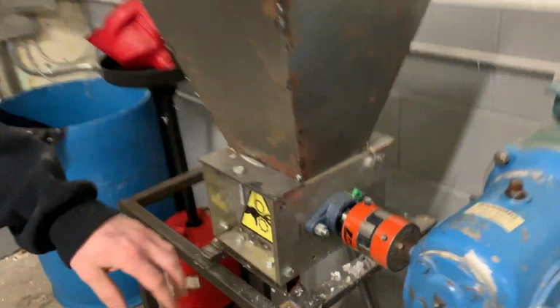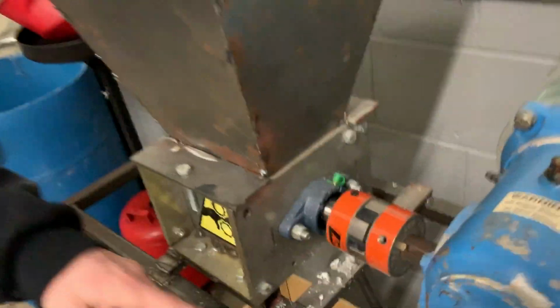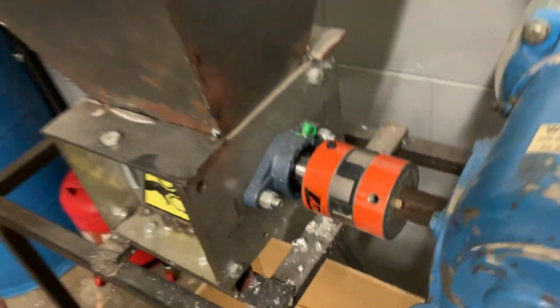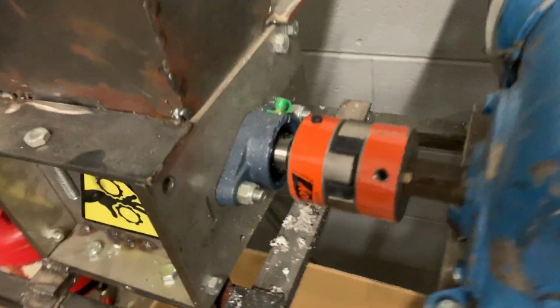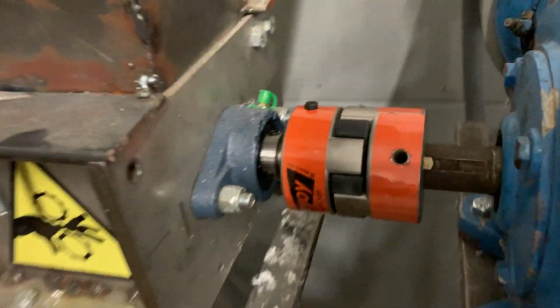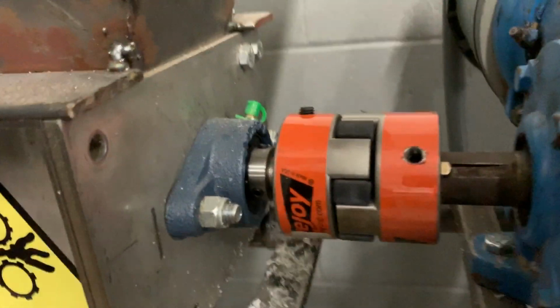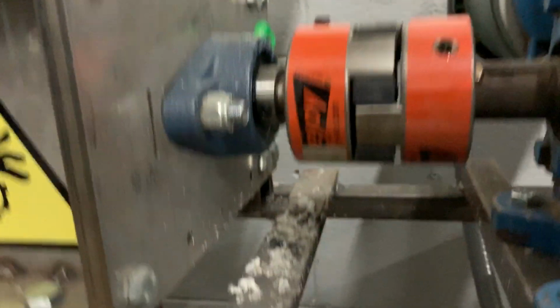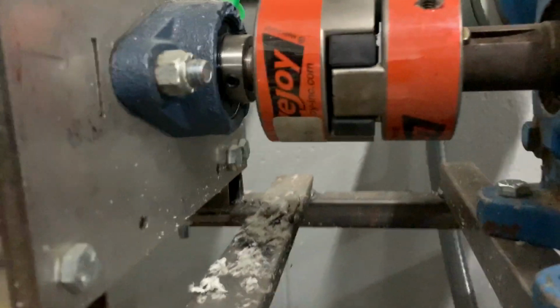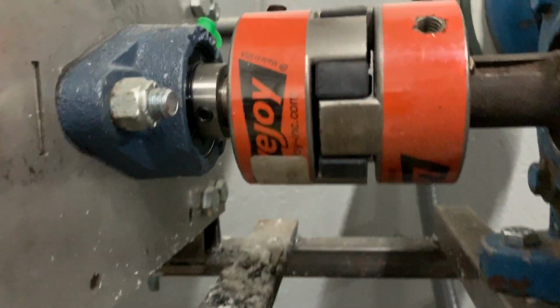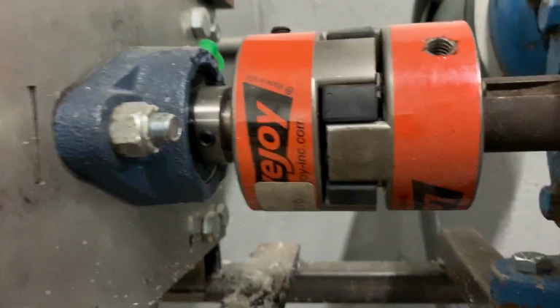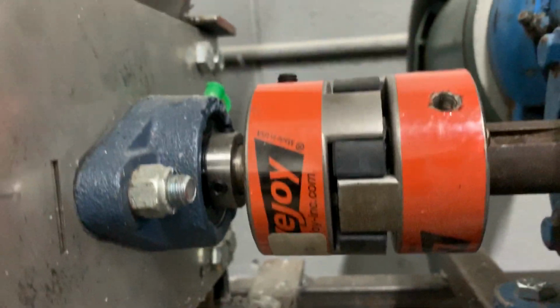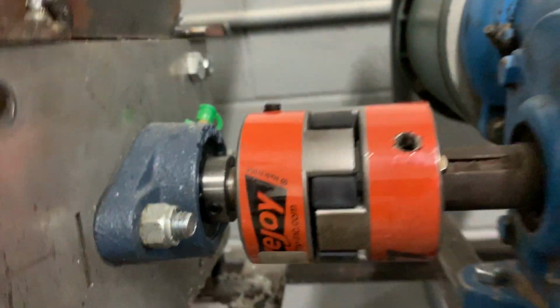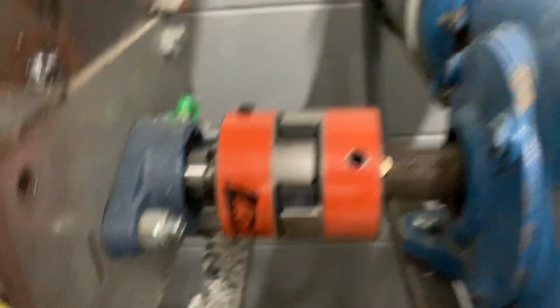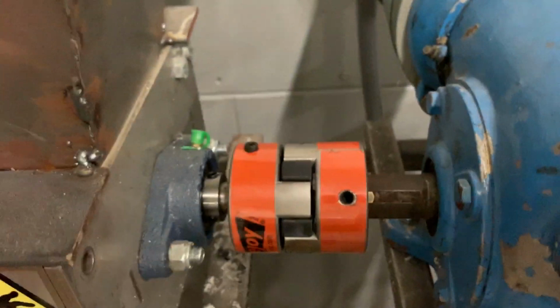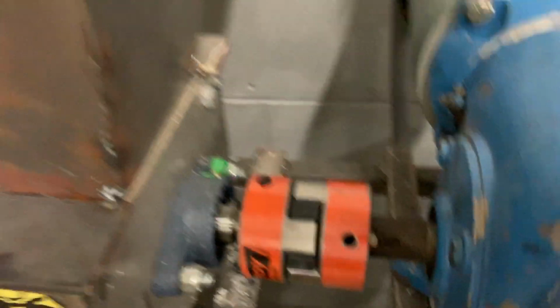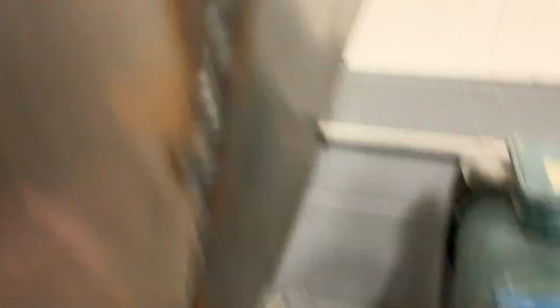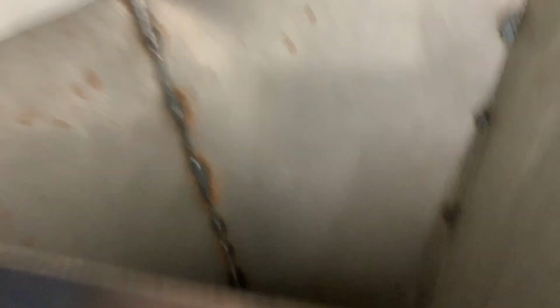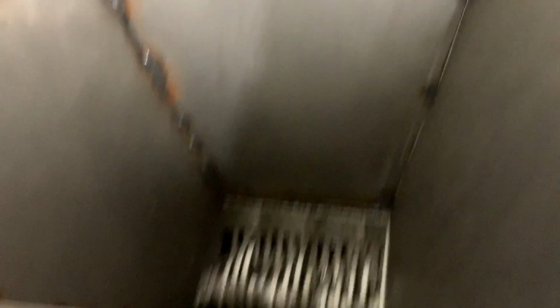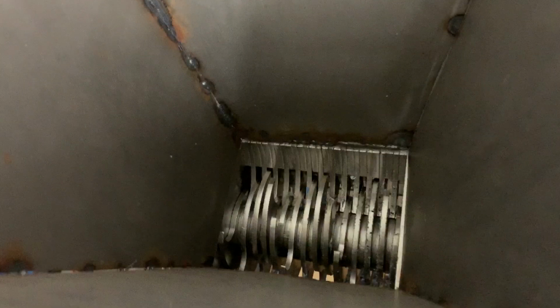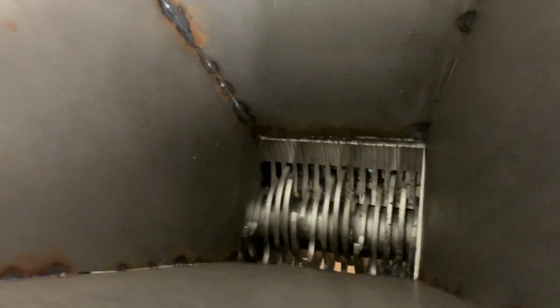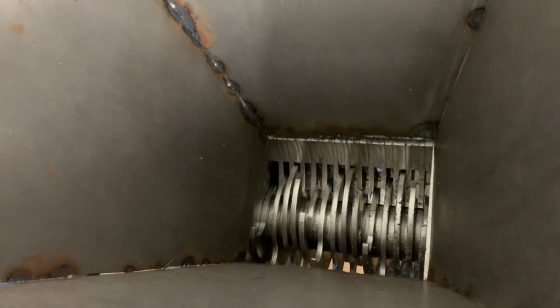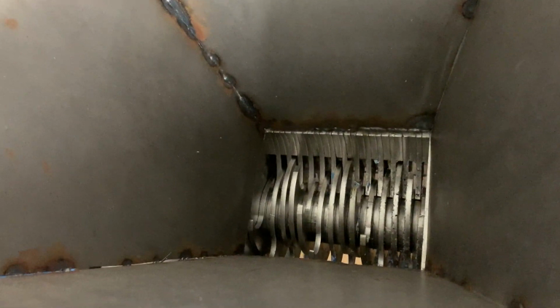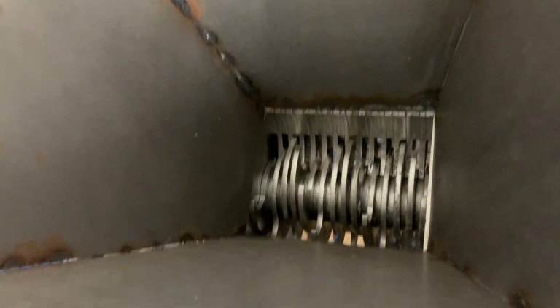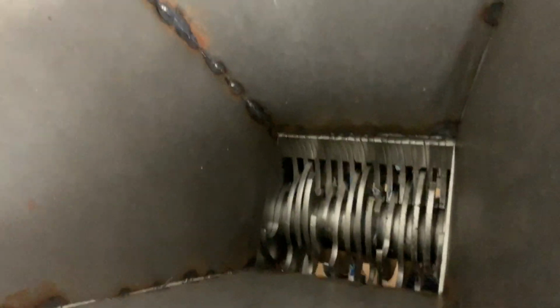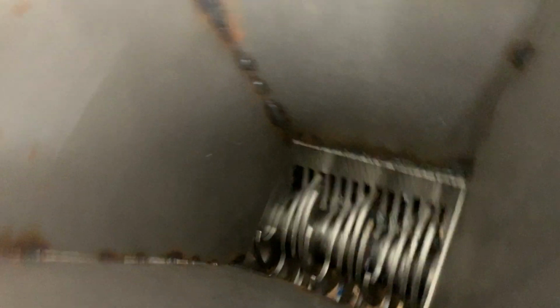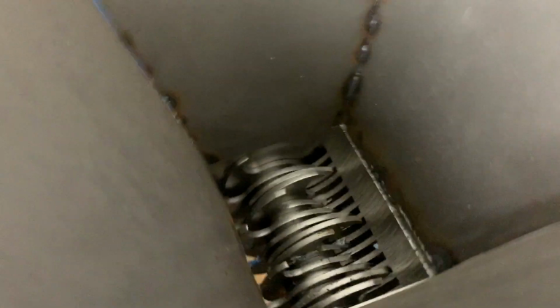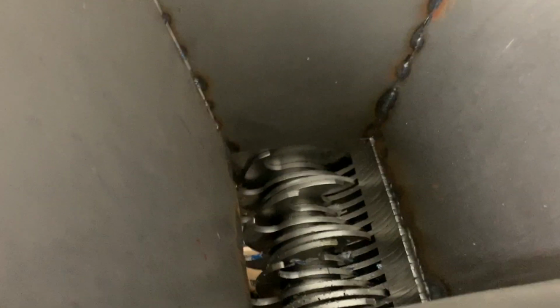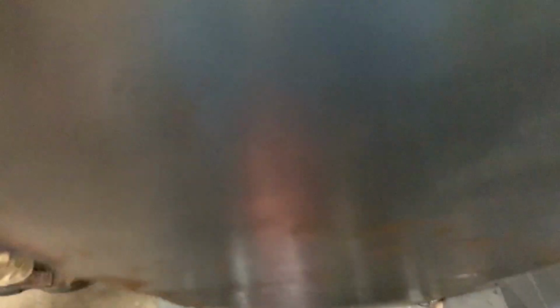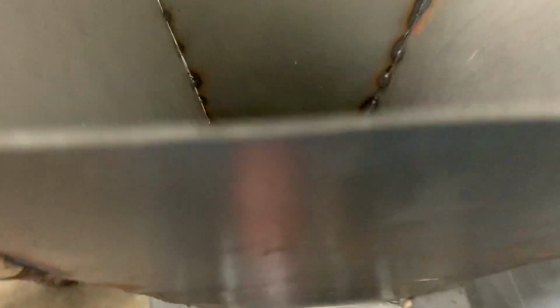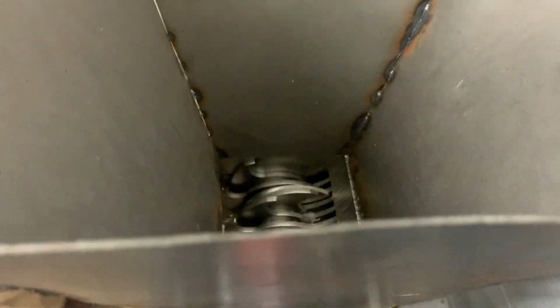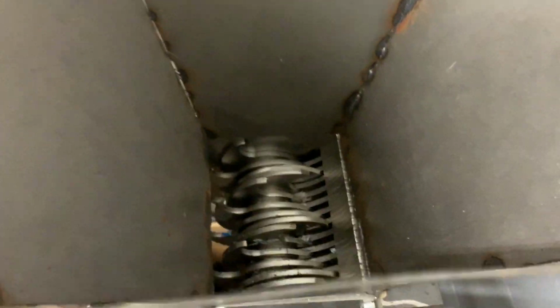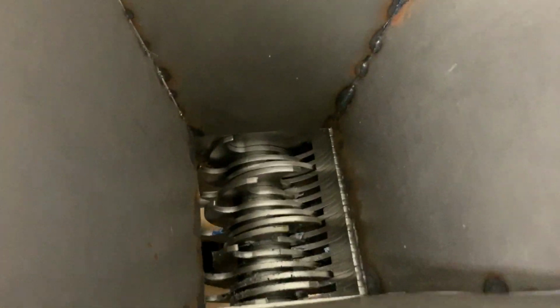We have a coupling that attaches our motor shaft to our shredder, and then if you take a look inside the shredder you can see some really nasty teeth. You definitely do not want to get your hands in there.